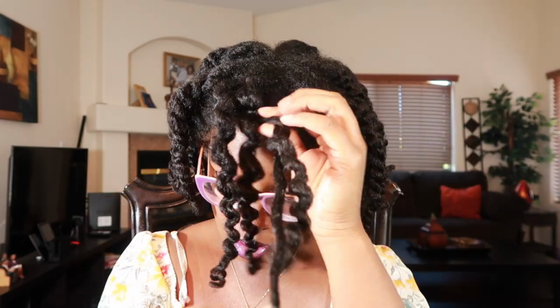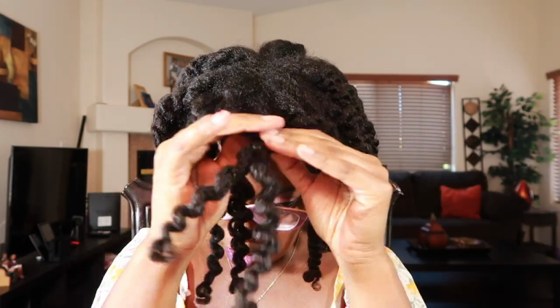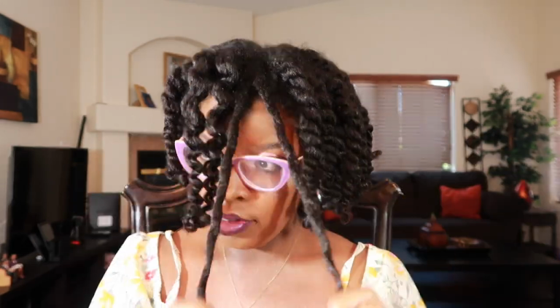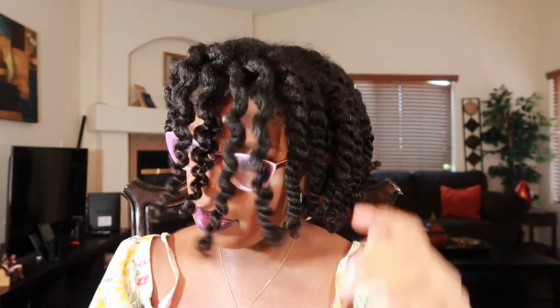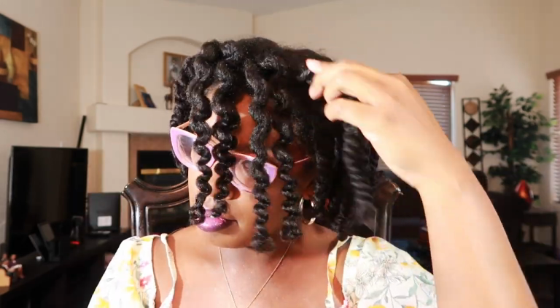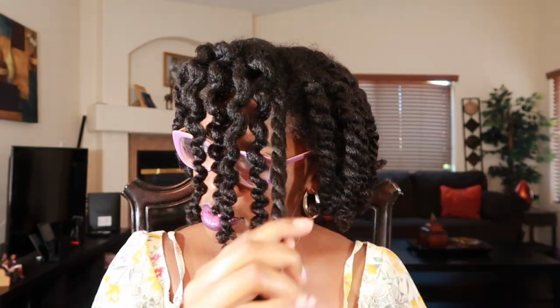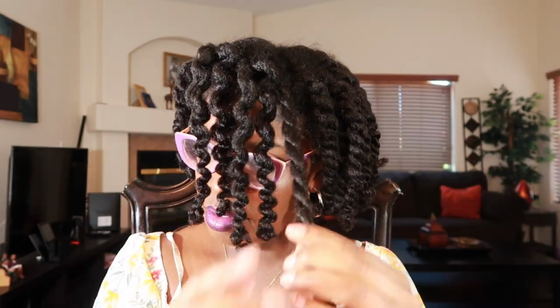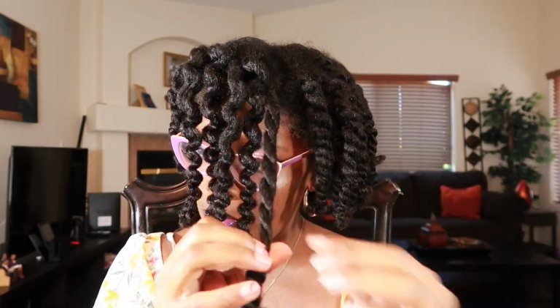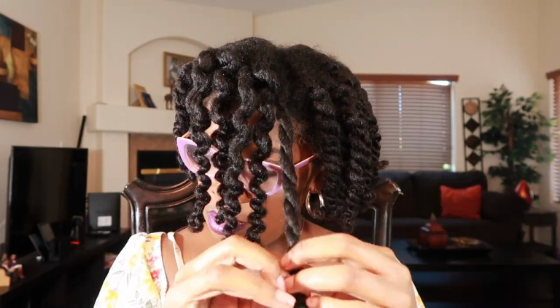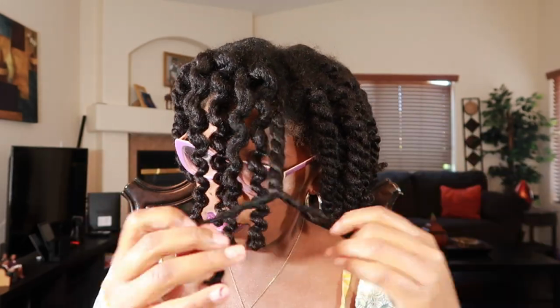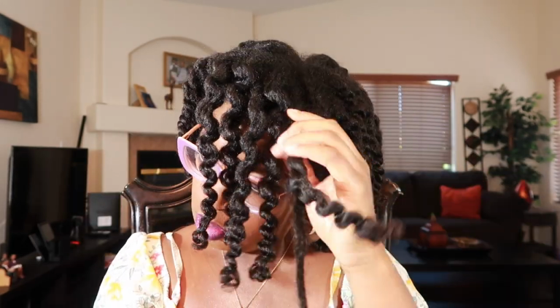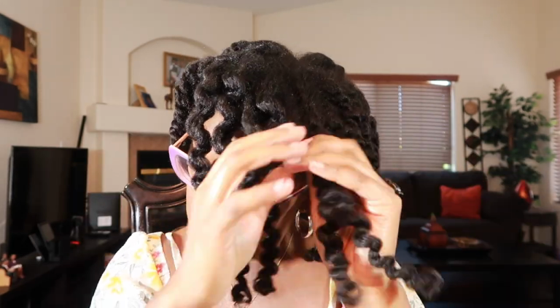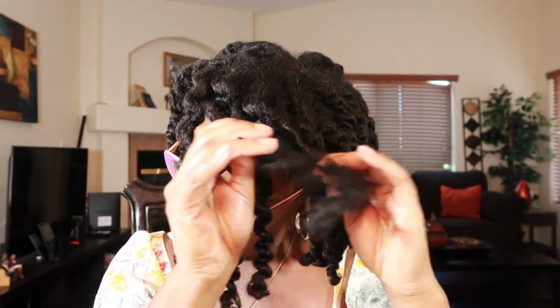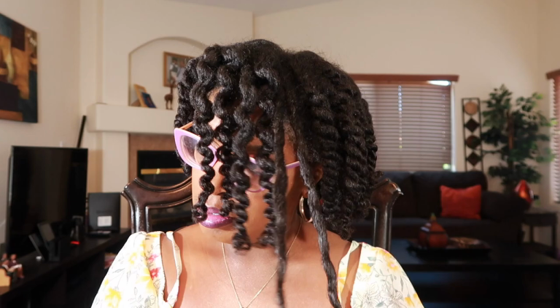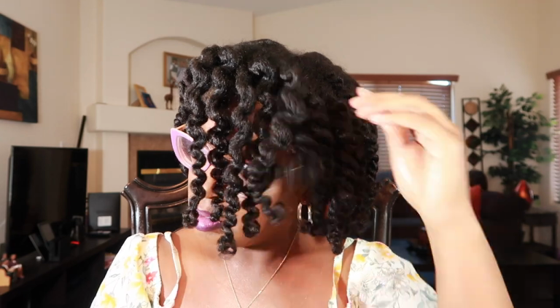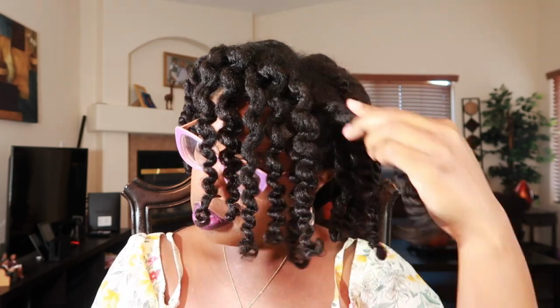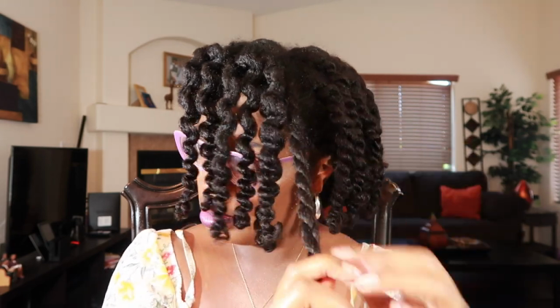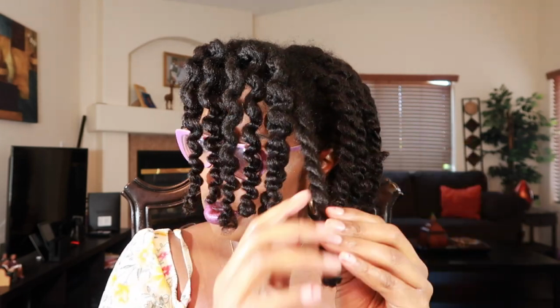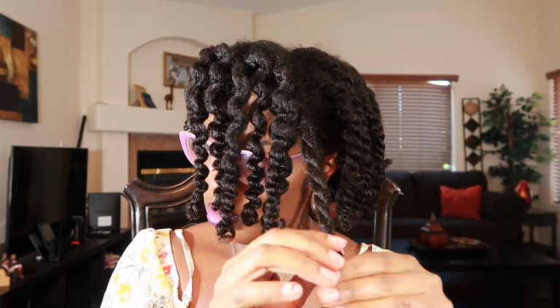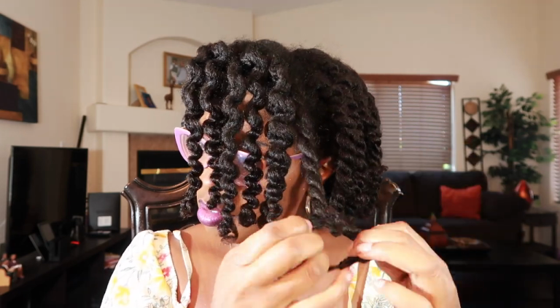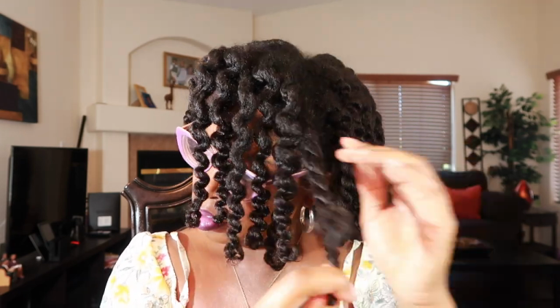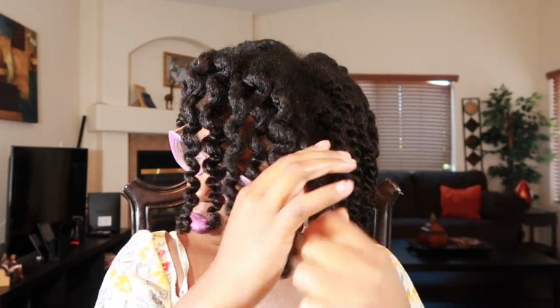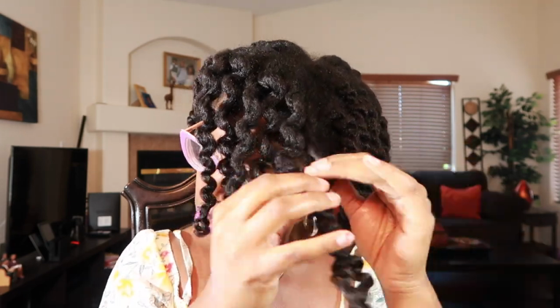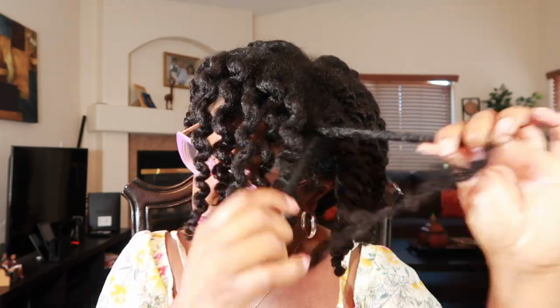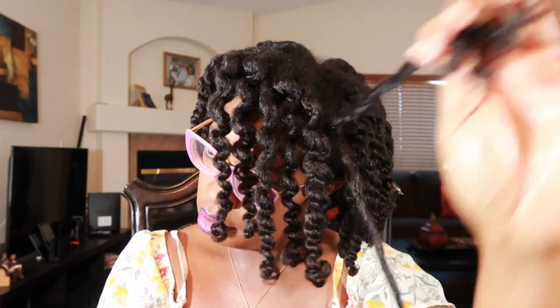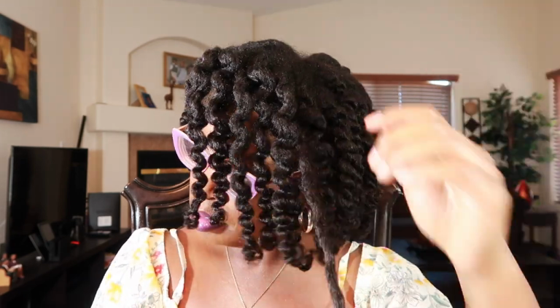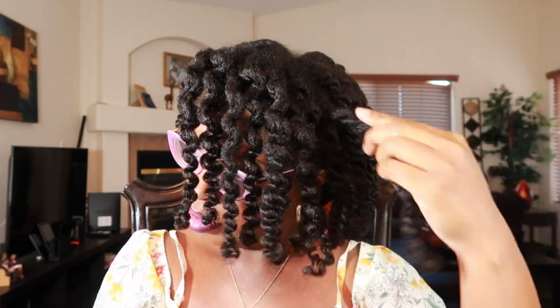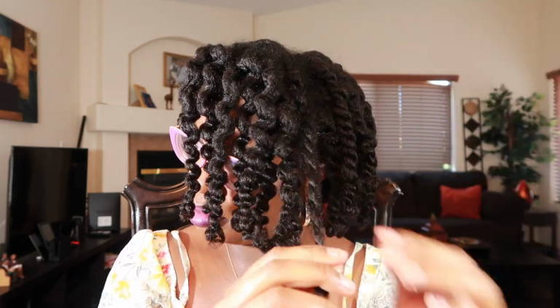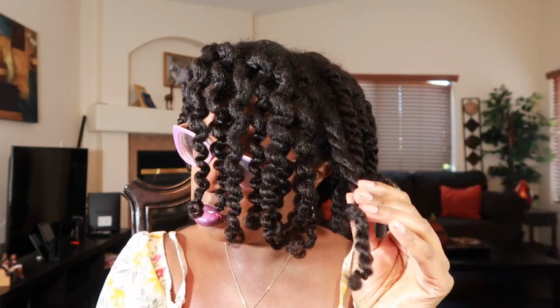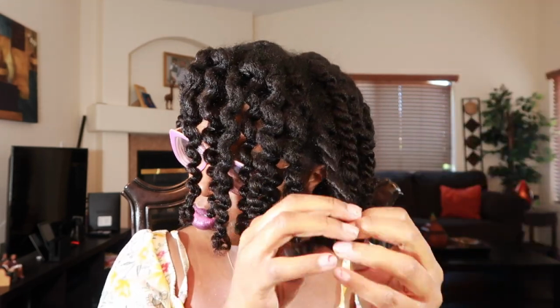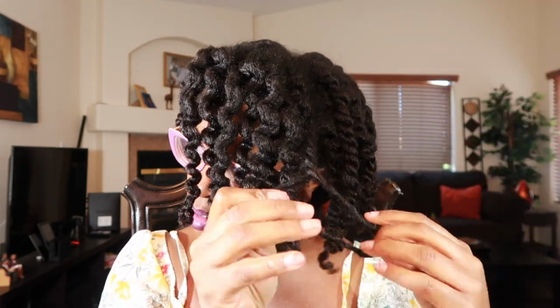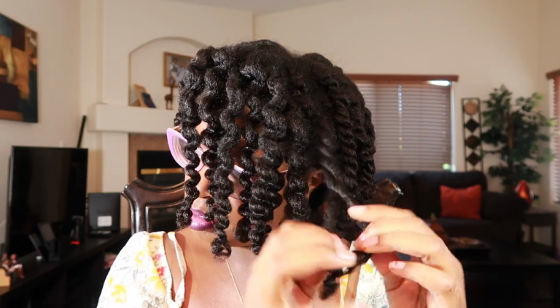I did do hanging bantu knots towards the end, so even though this video is sped up, I took my time to separate and I'm going to unravel quite a bit.